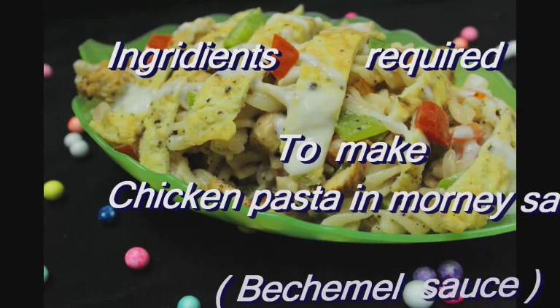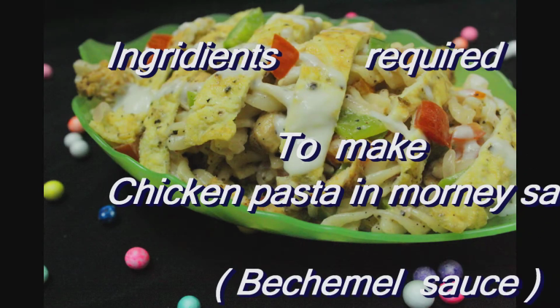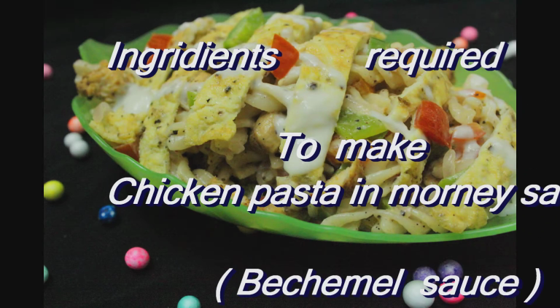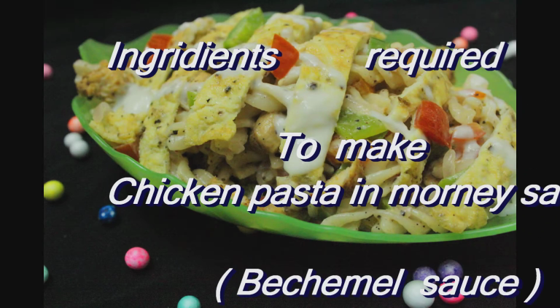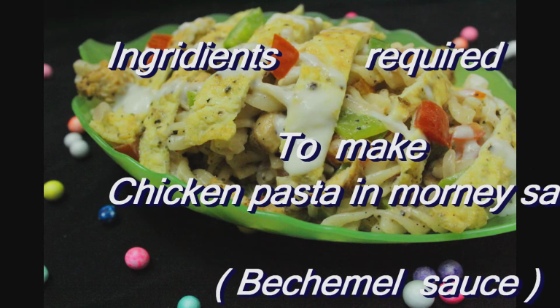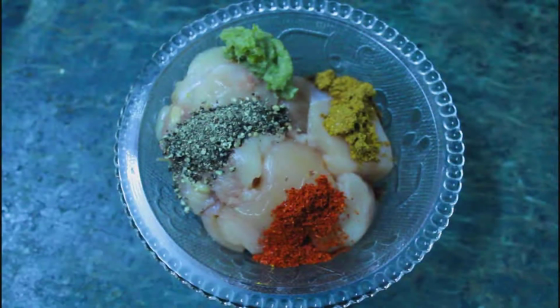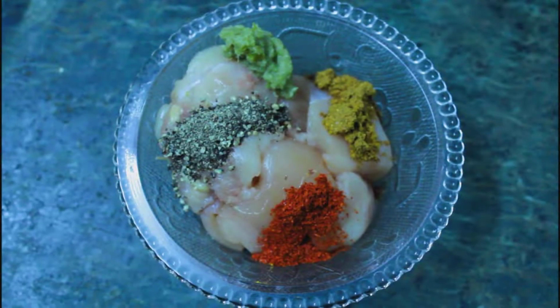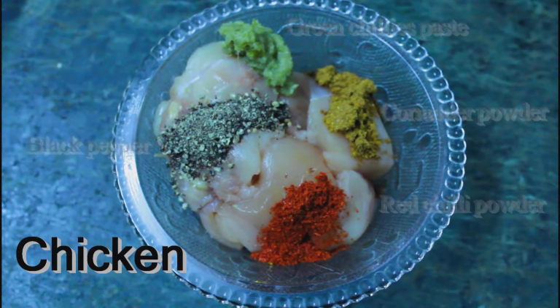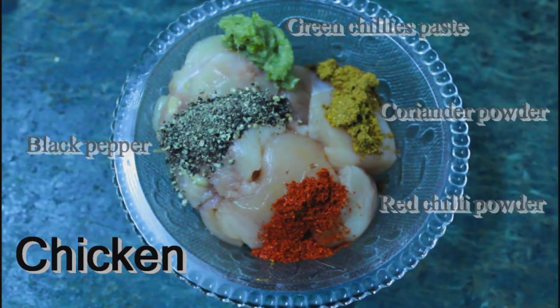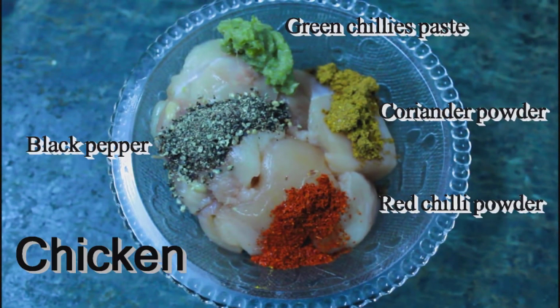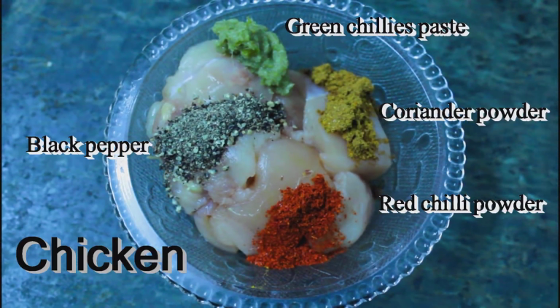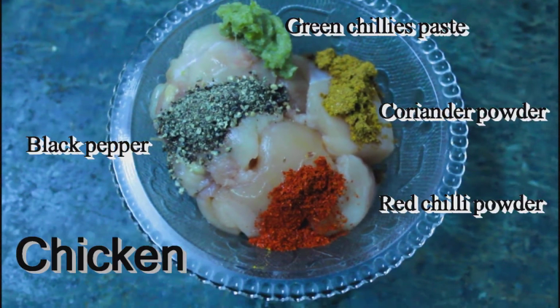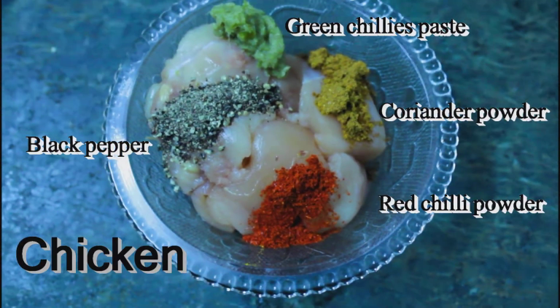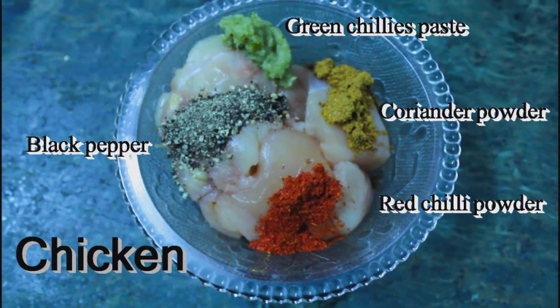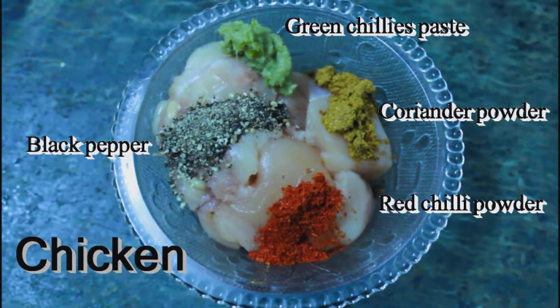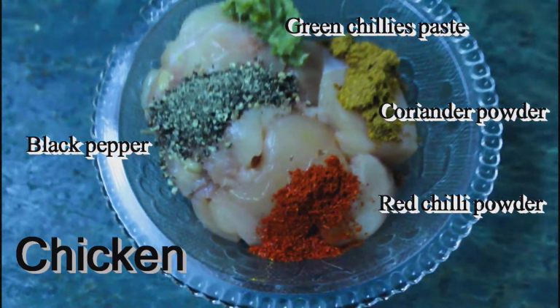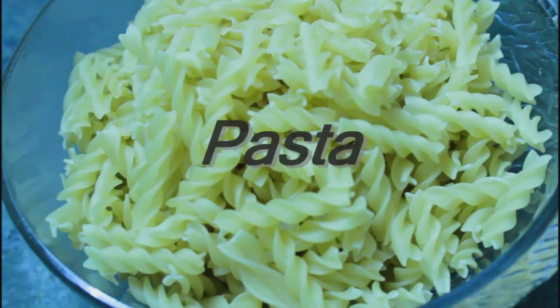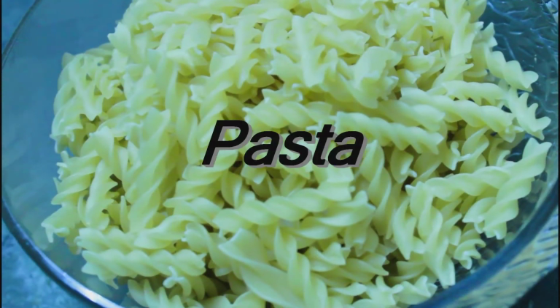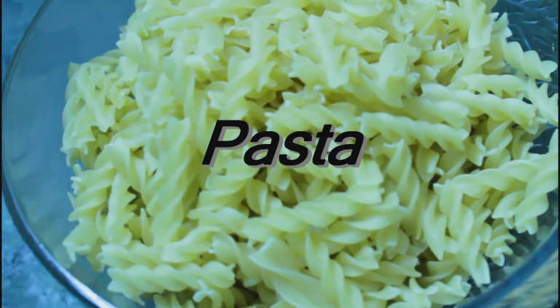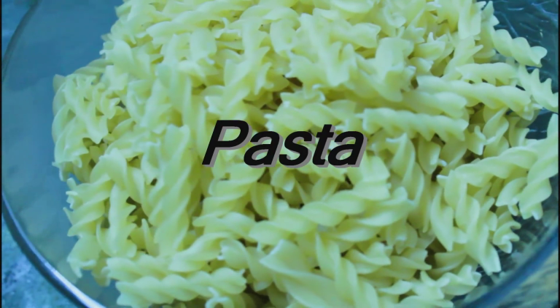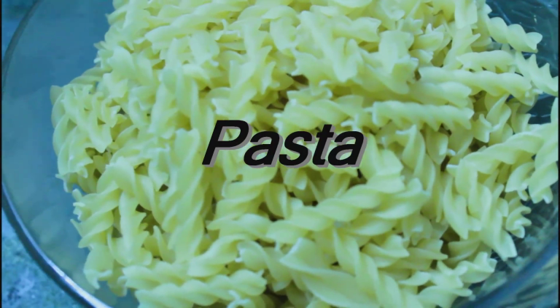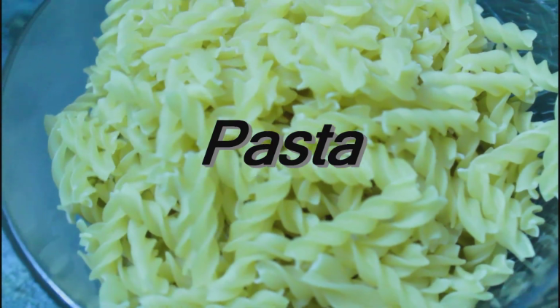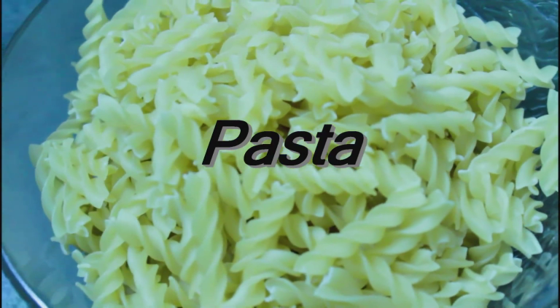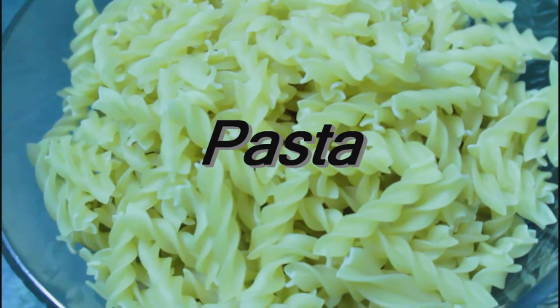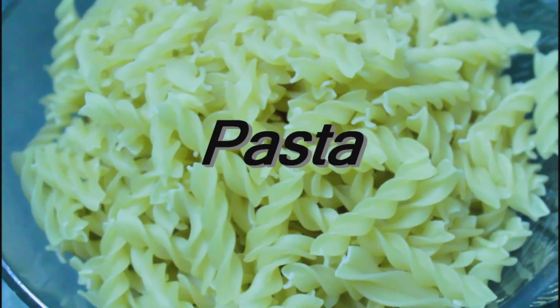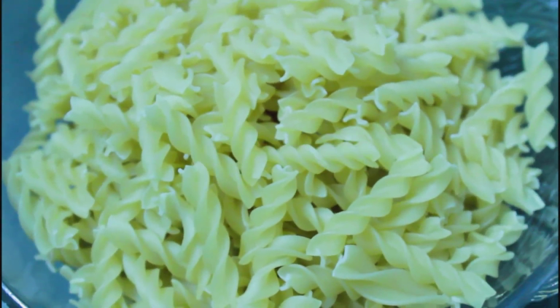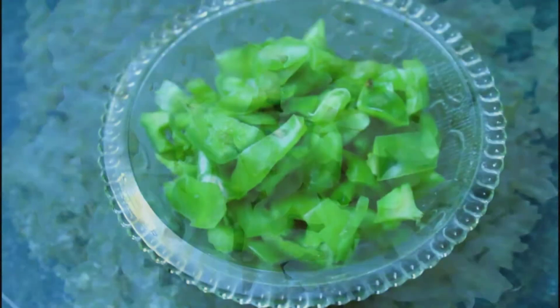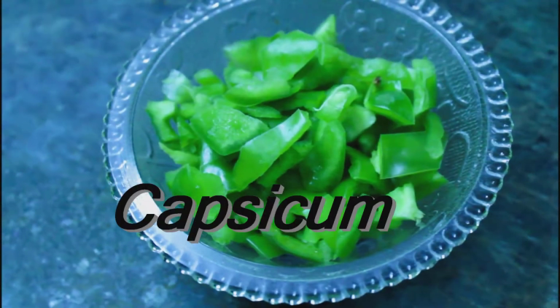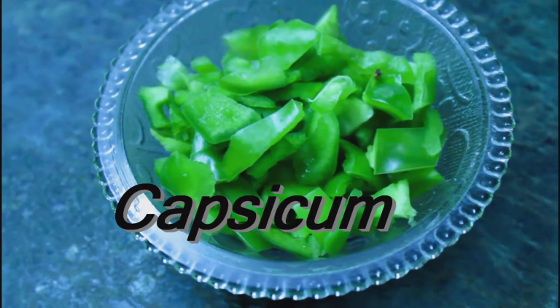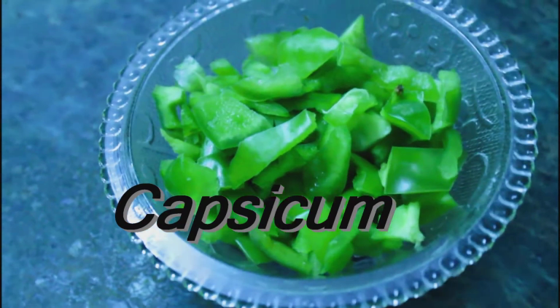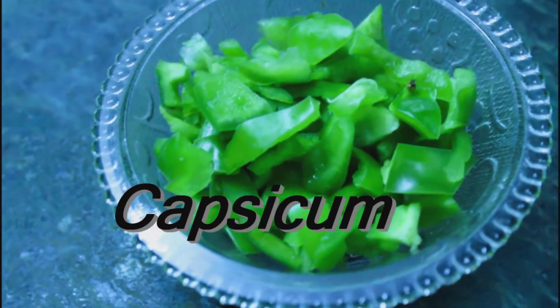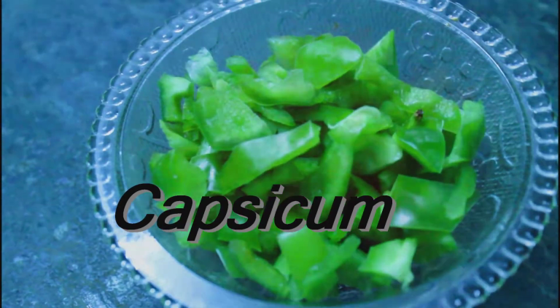Ingredients required to make chicken pasta in bechamel sauce are chicken, and I'm adding black pepper, green chili paste, coriander powder and red chili powder. We need some pasta — I'm using fusilli pasta. Here I have deseeded capsicum,